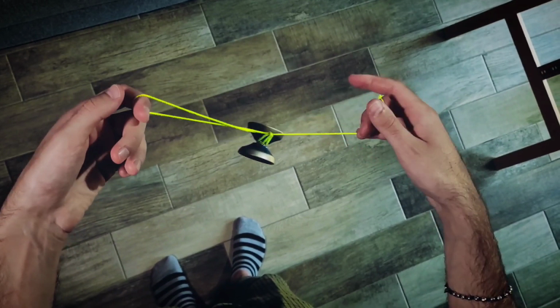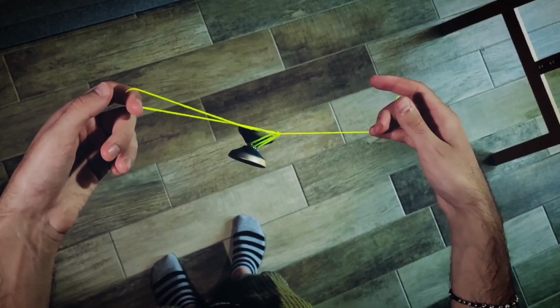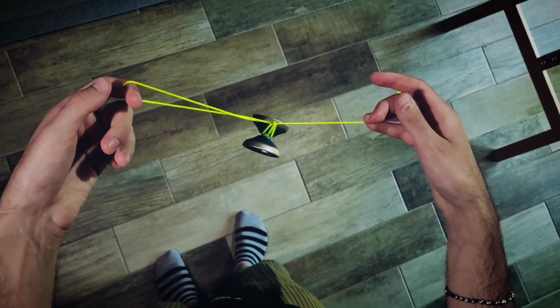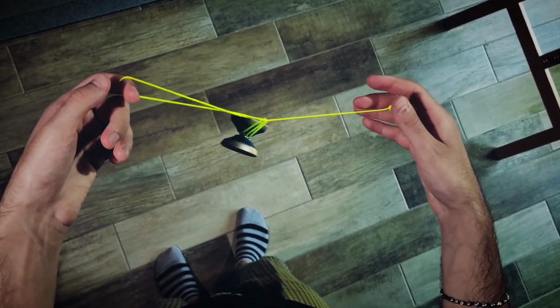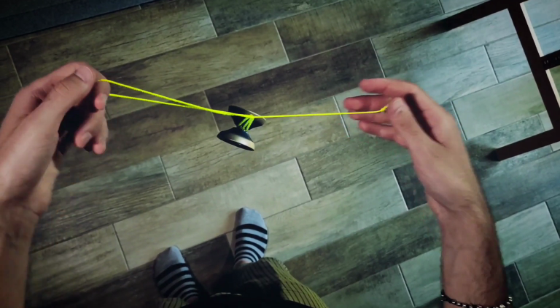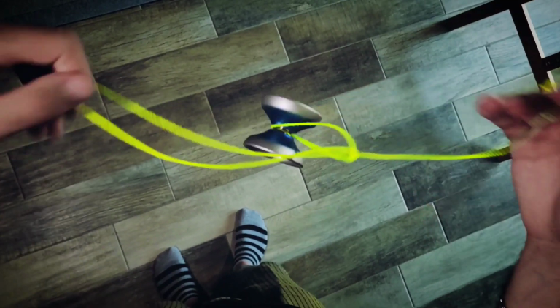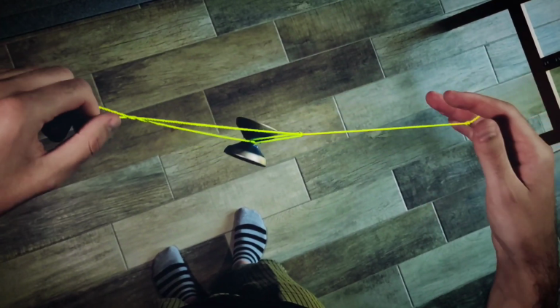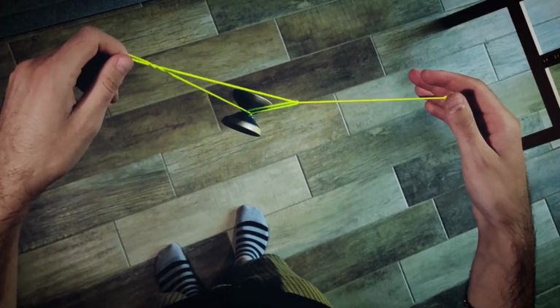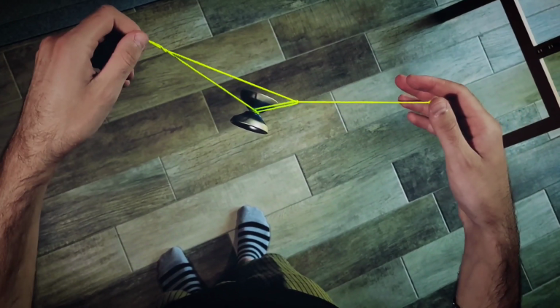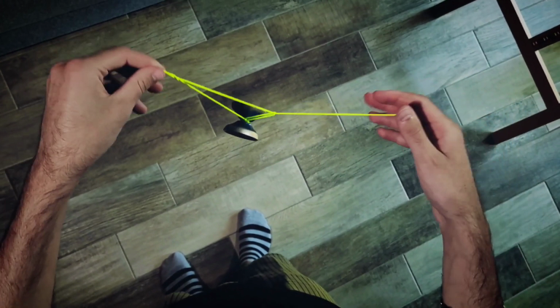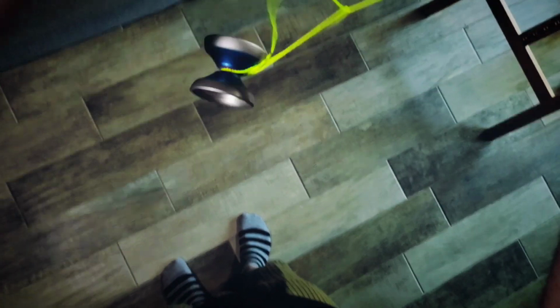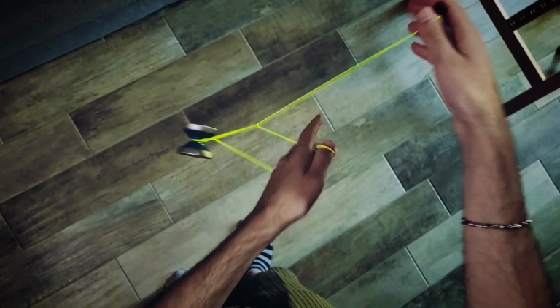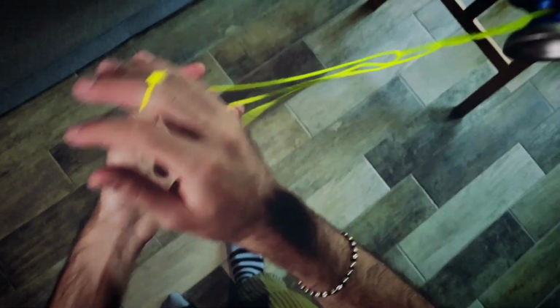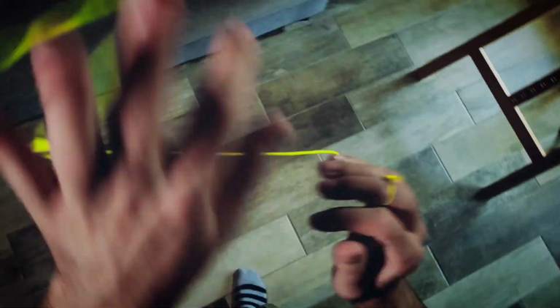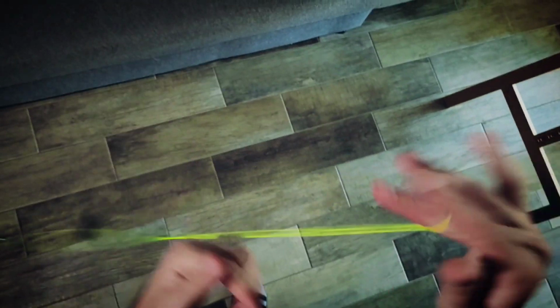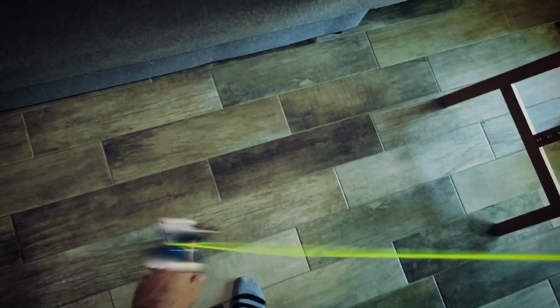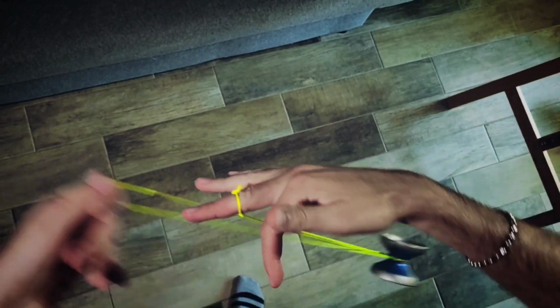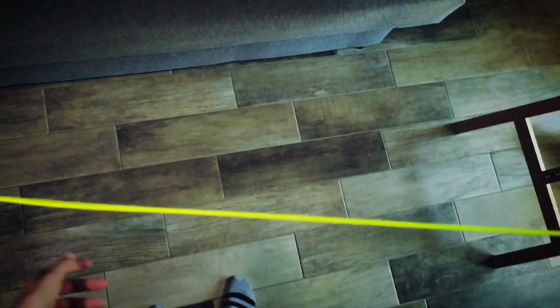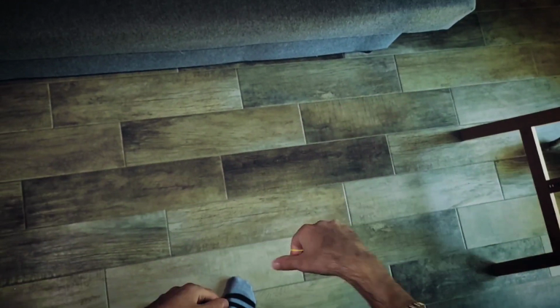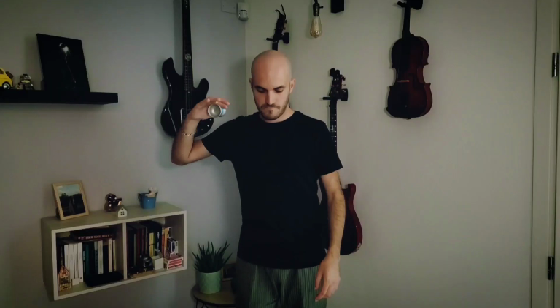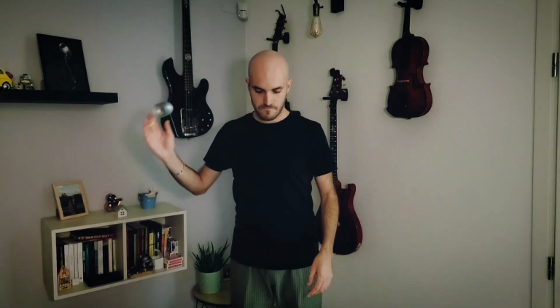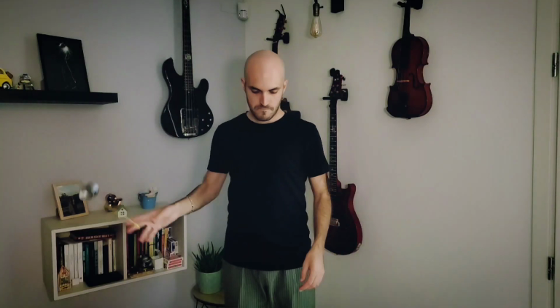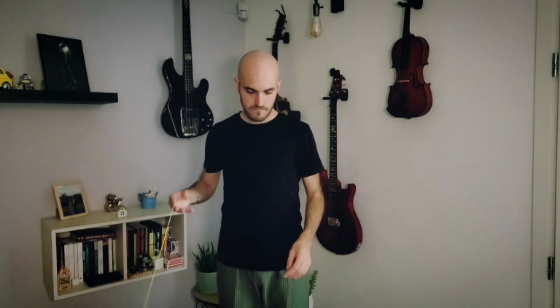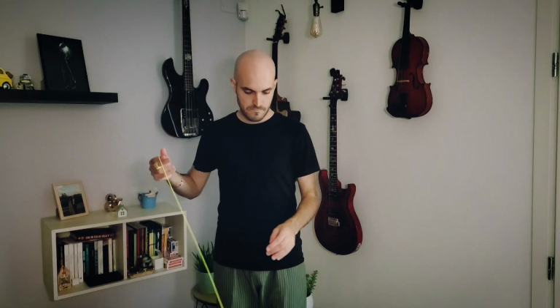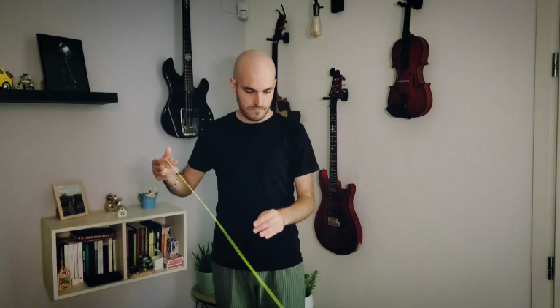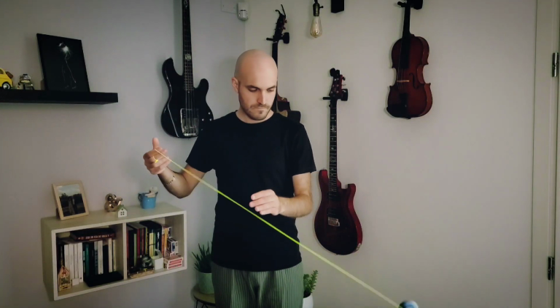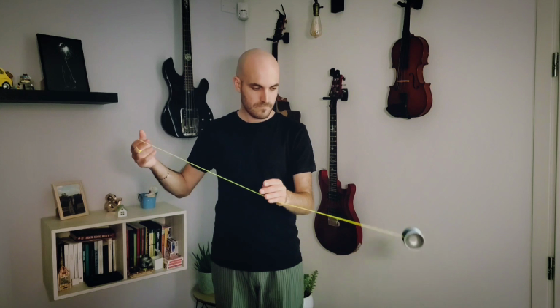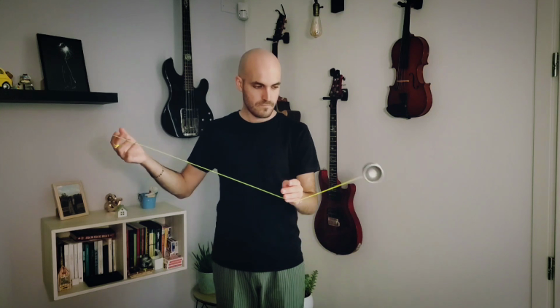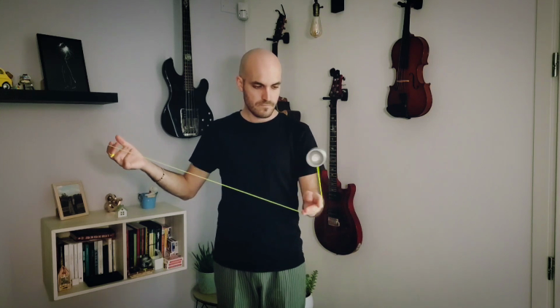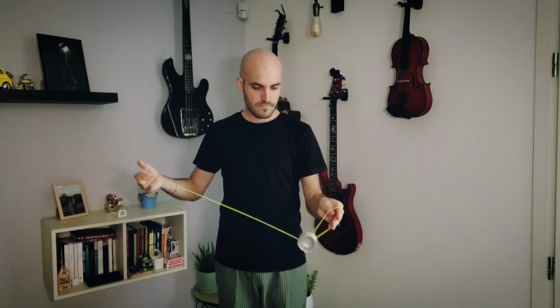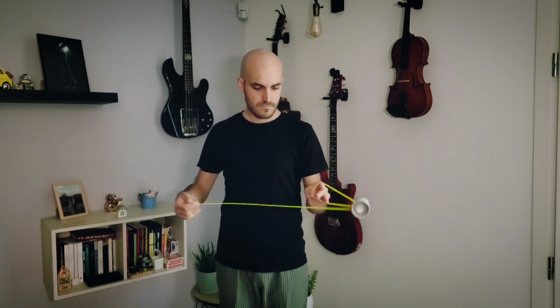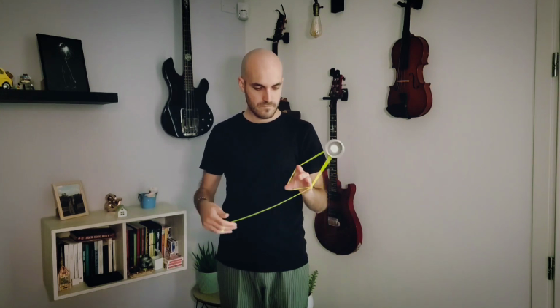Then release your throwhand. Shake the mount — you're into a right triangle, and you can throw this around. There will be no knots.